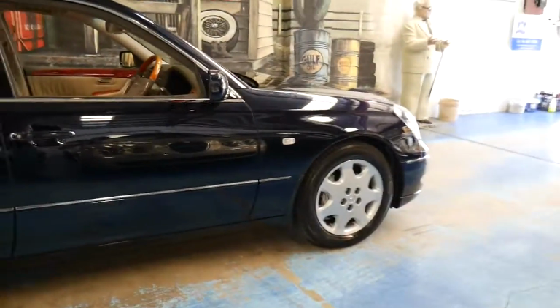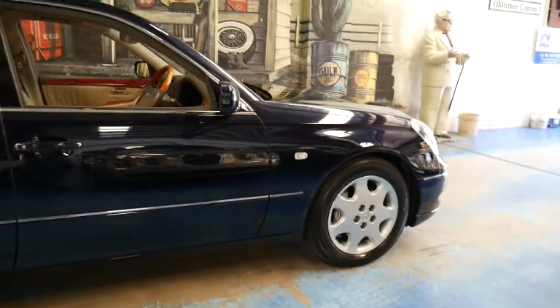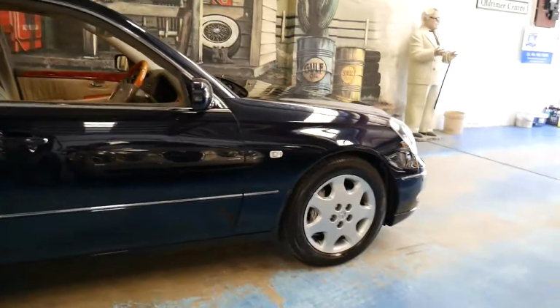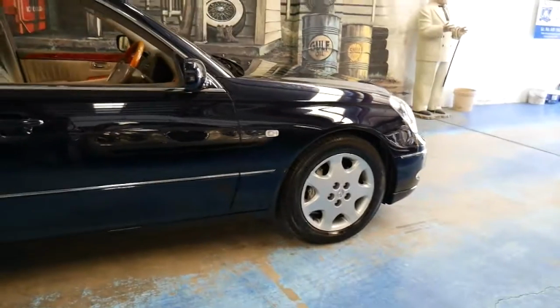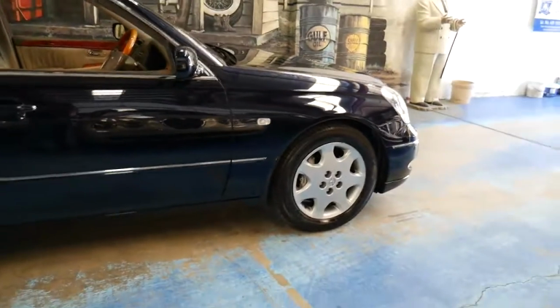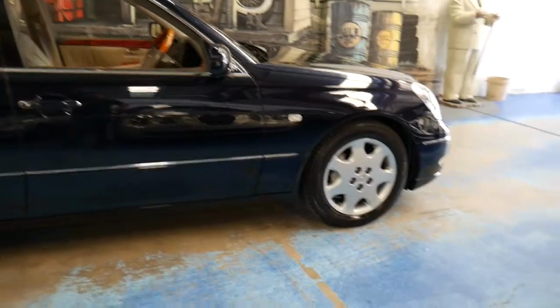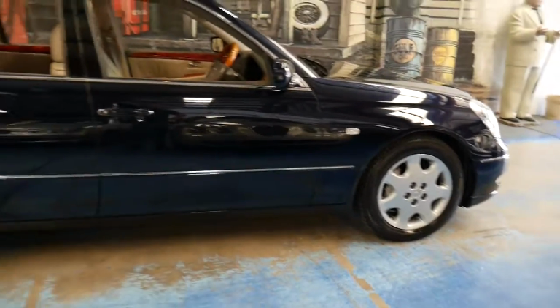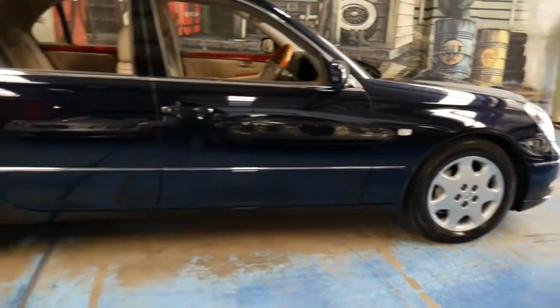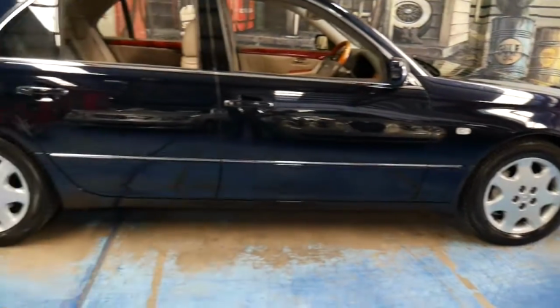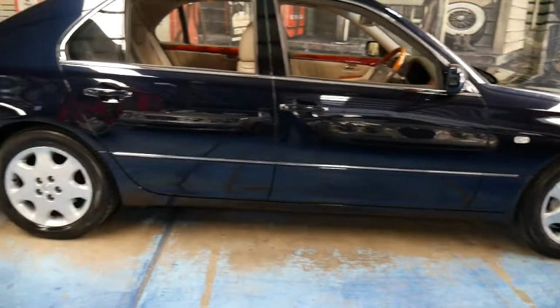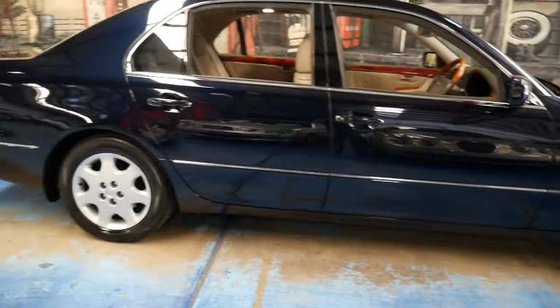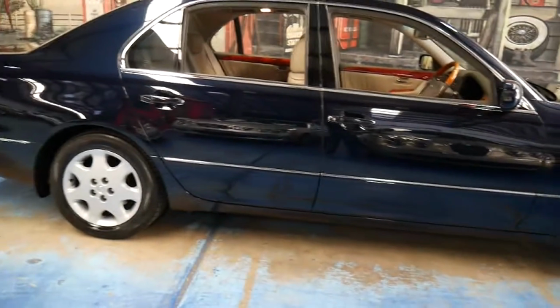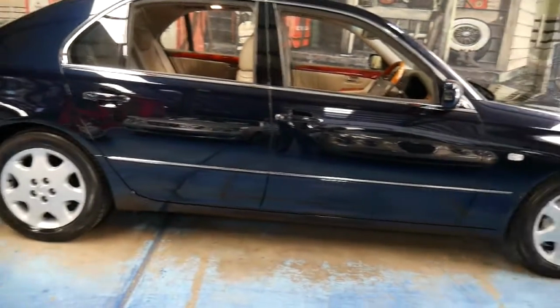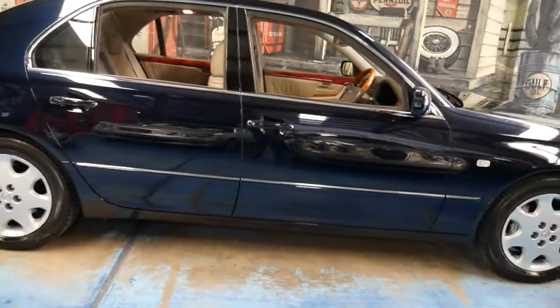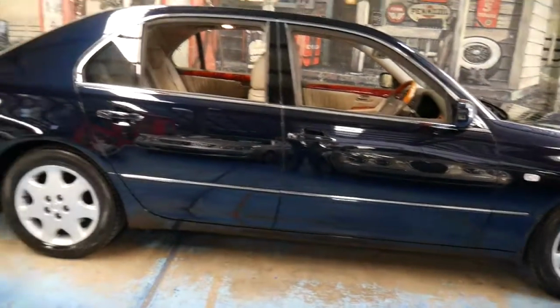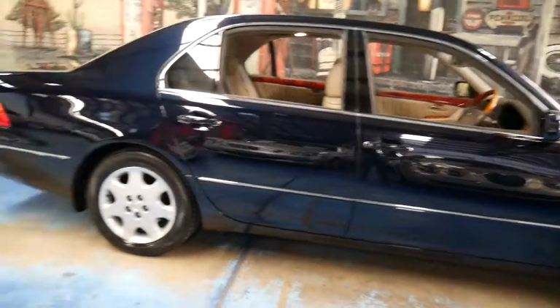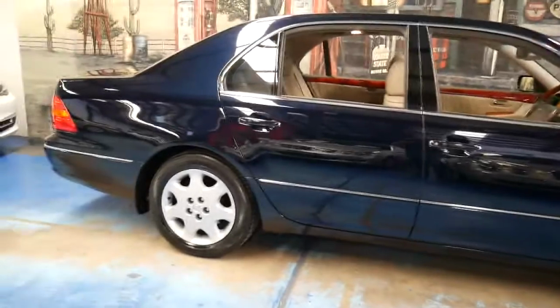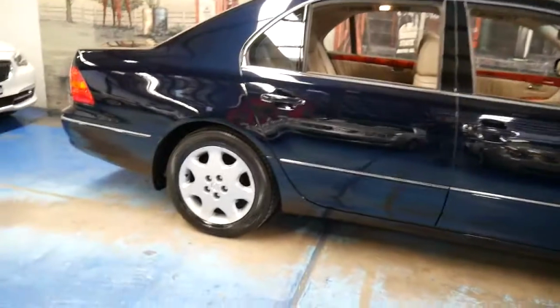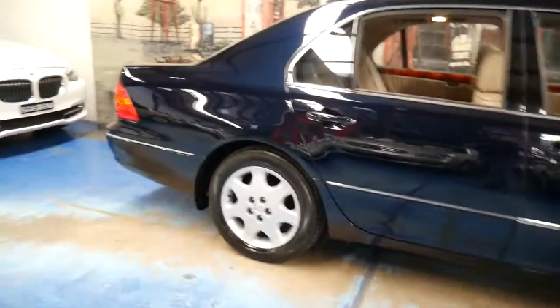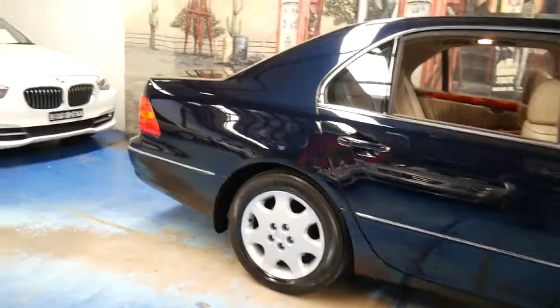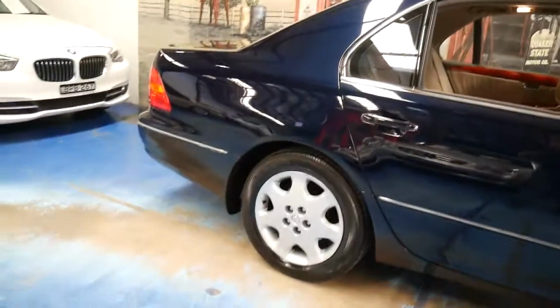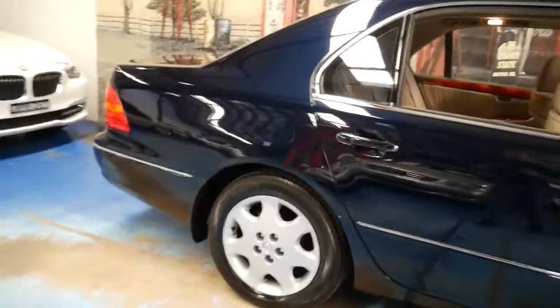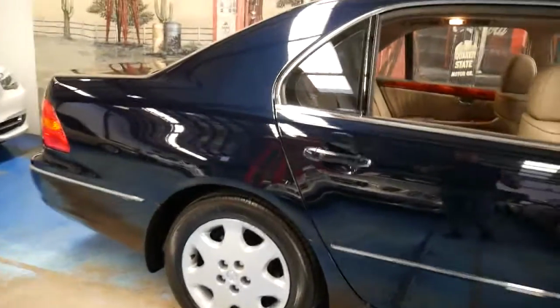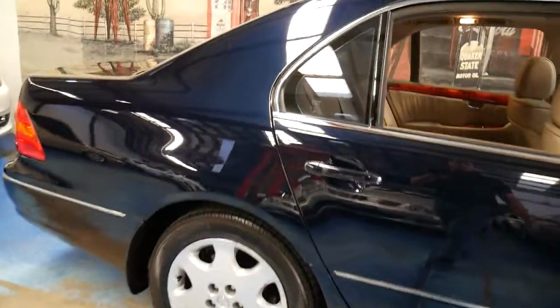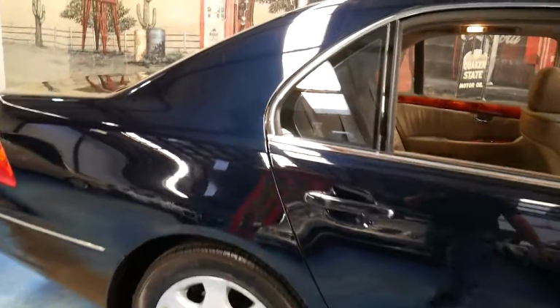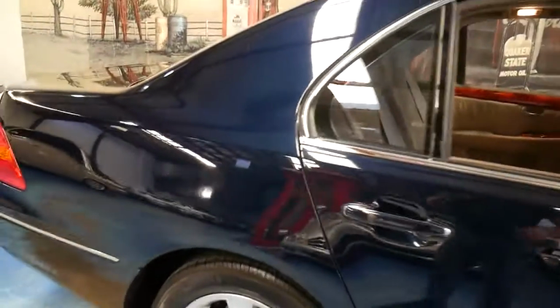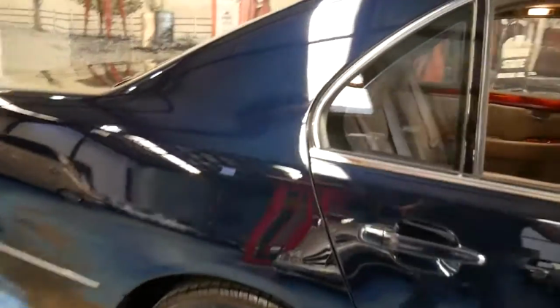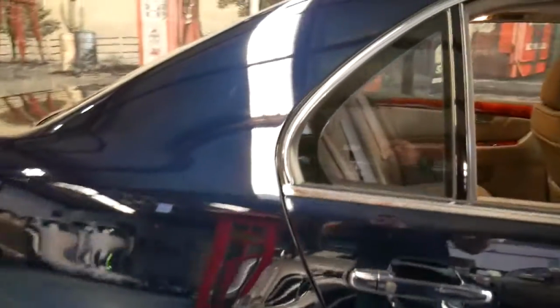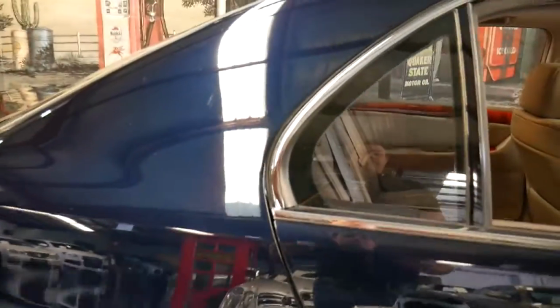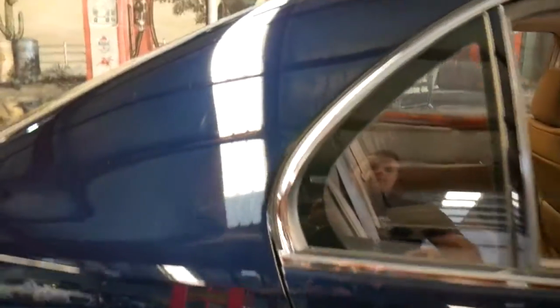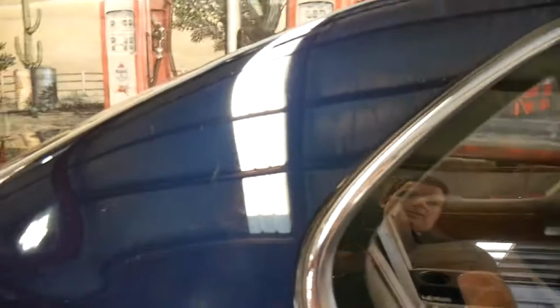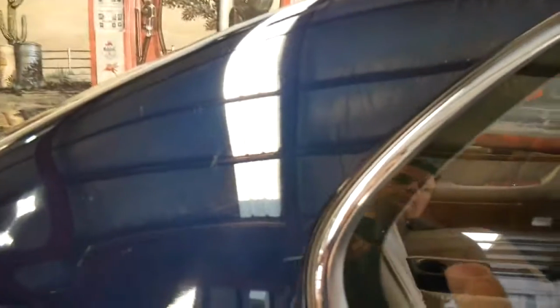It's very low kilometres for an LS series because if you go online I'm sure you'll find LS430s, LS400s and even LS460s with two, three, or four hundred thousand kilometres on them.